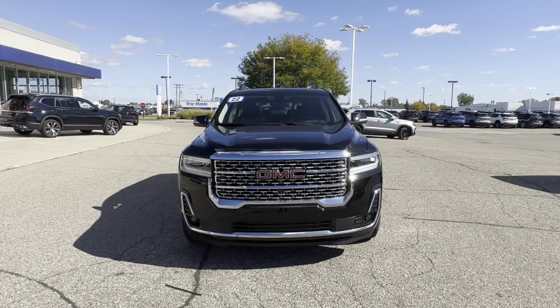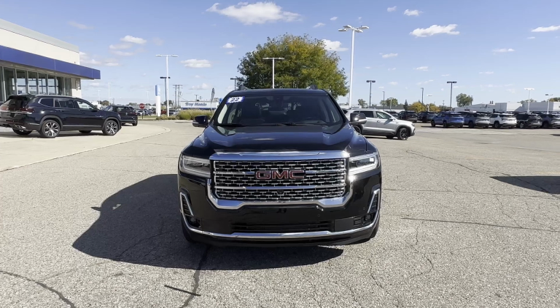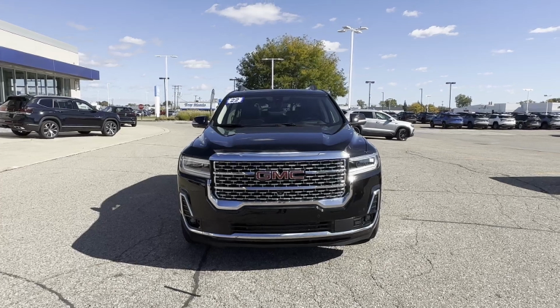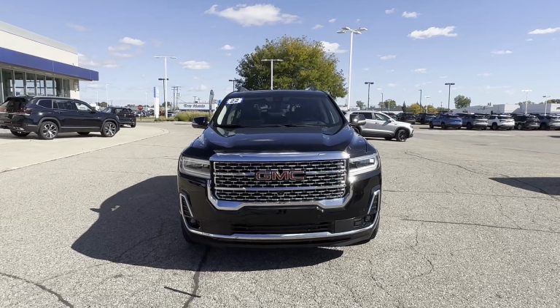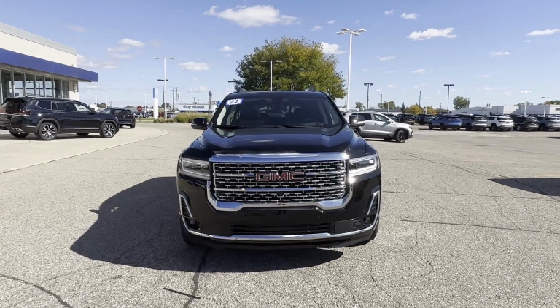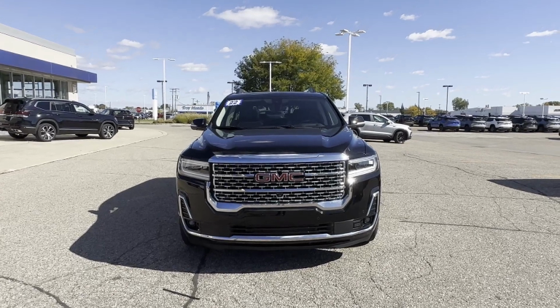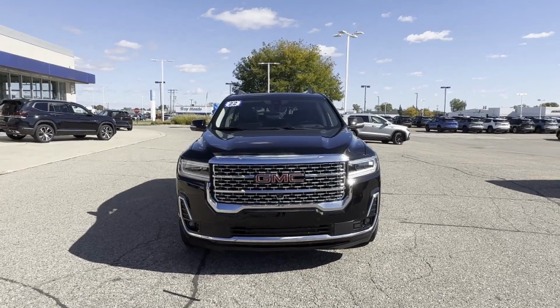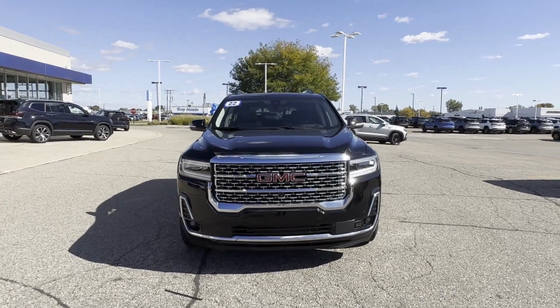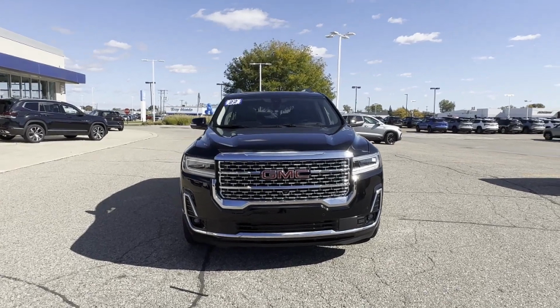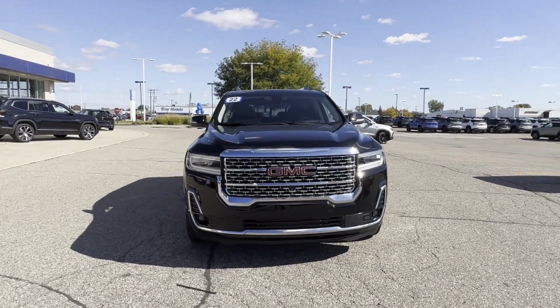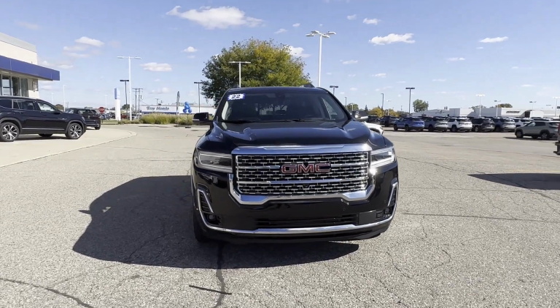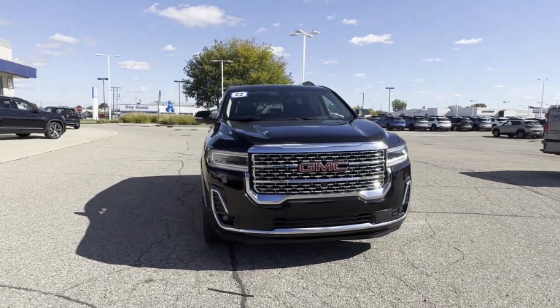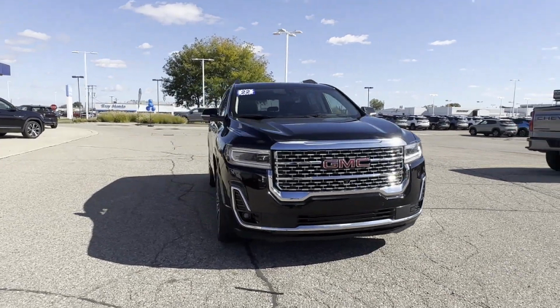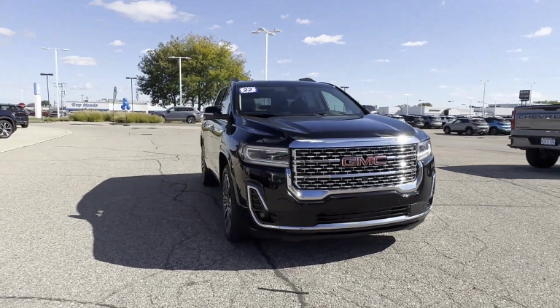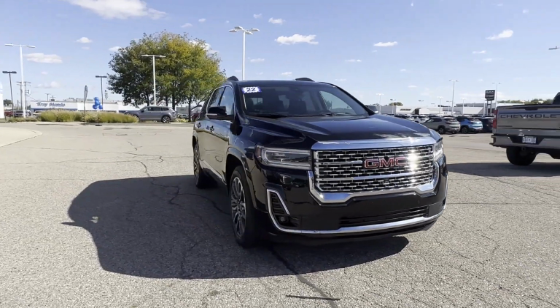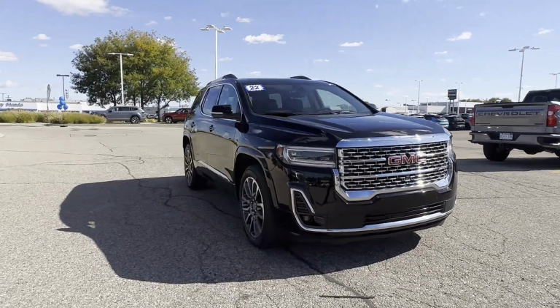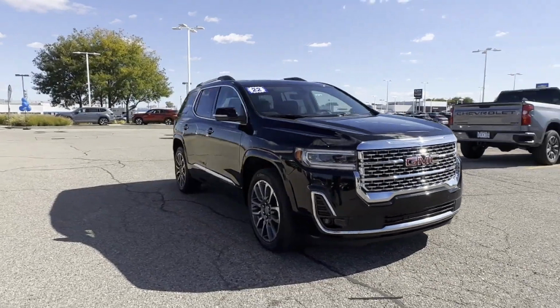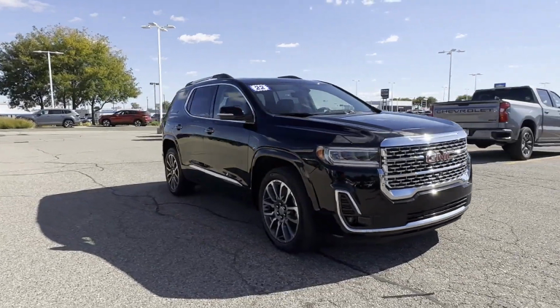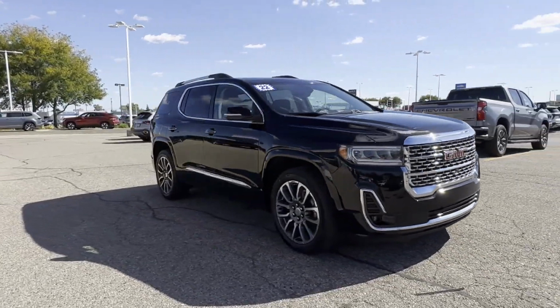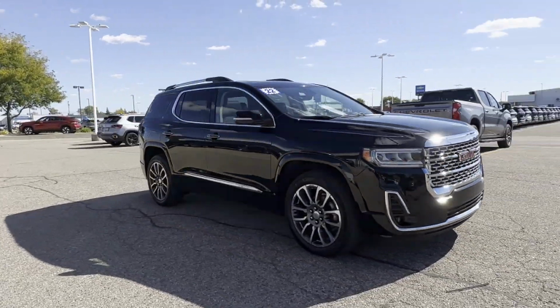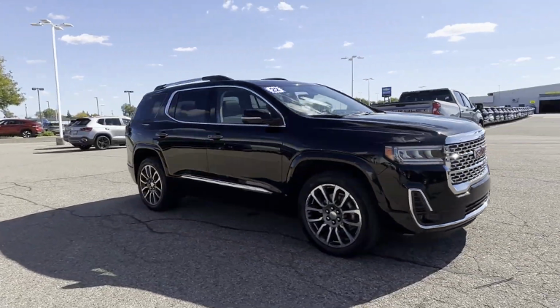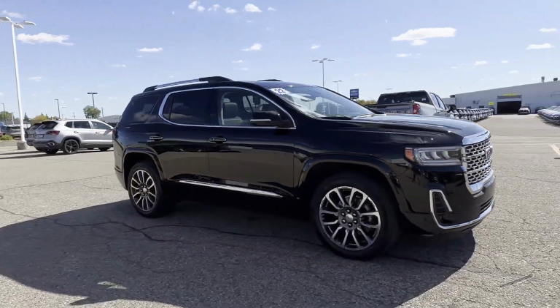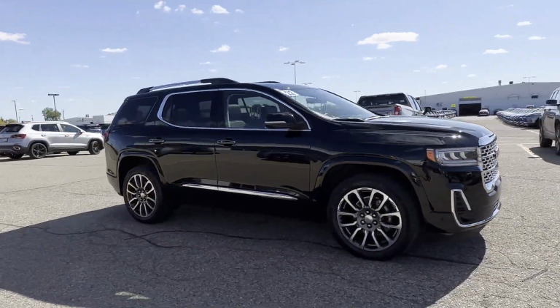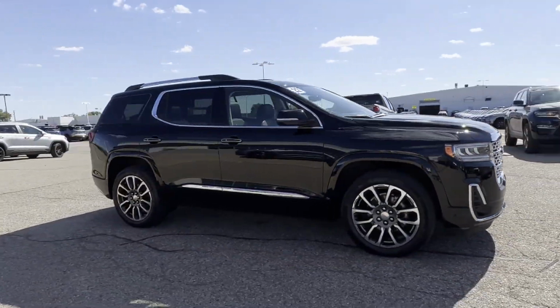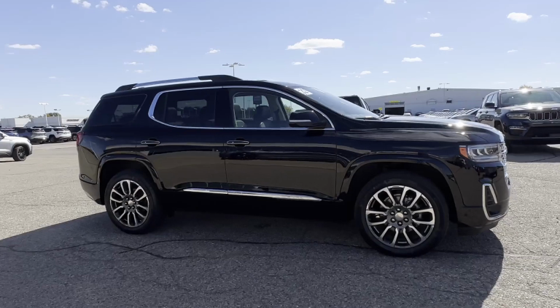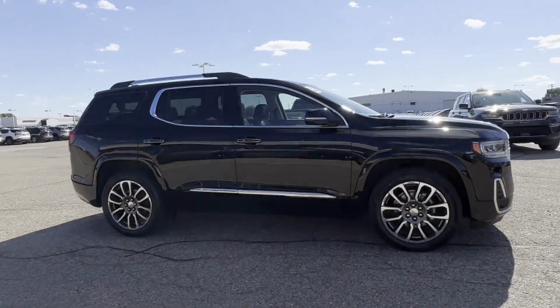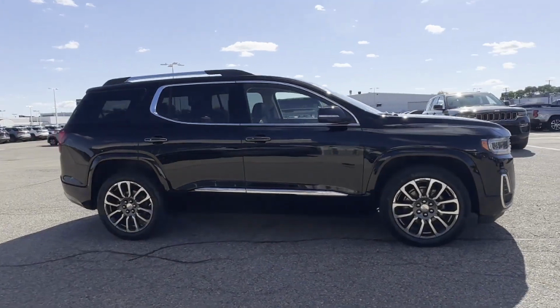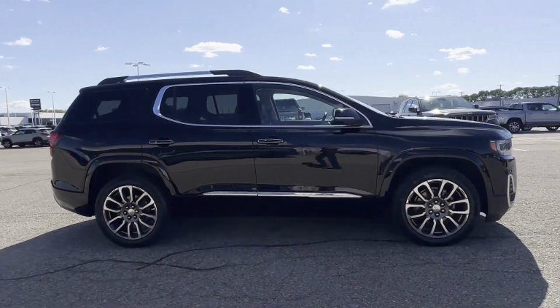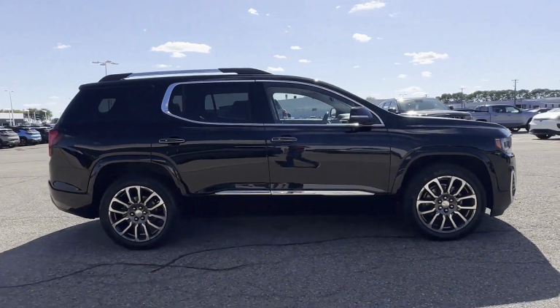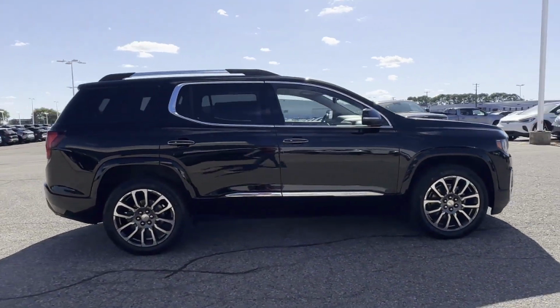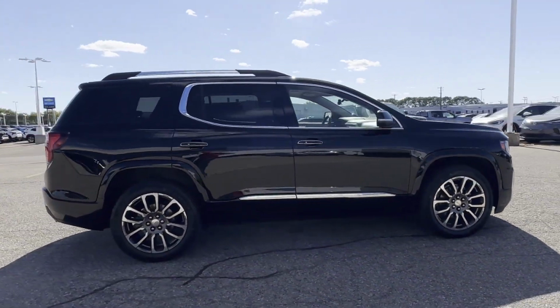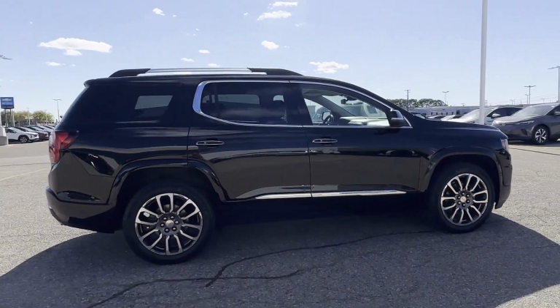2022 GMC Acadia. With less than 37,000 miles on the odometer, this SUV offers space as well as power and performance.